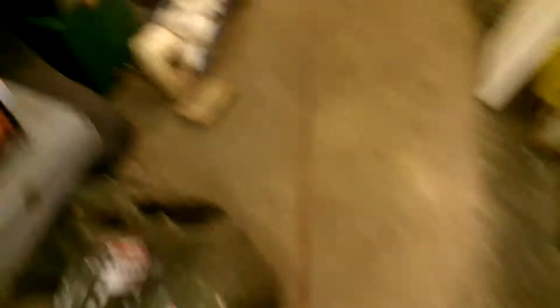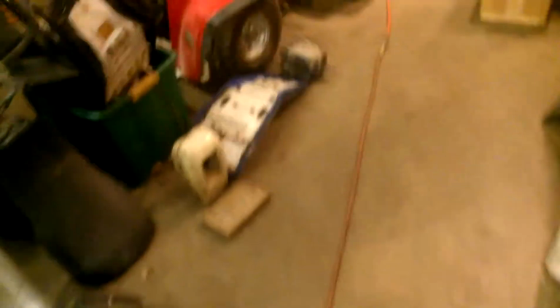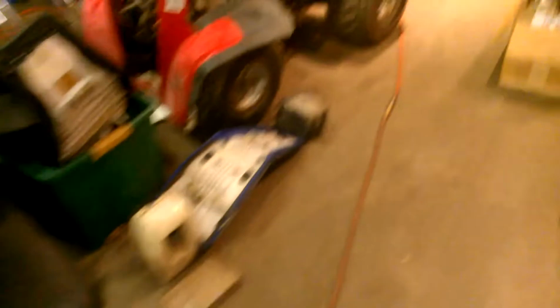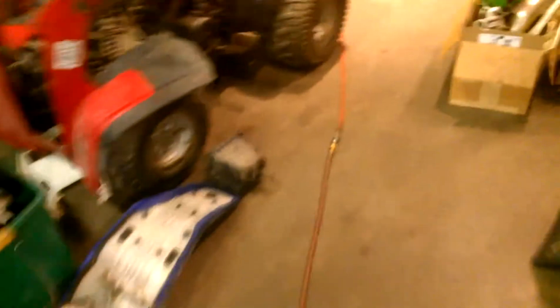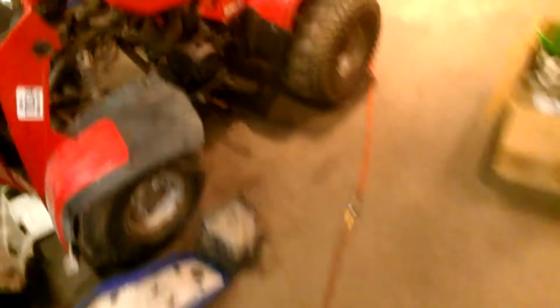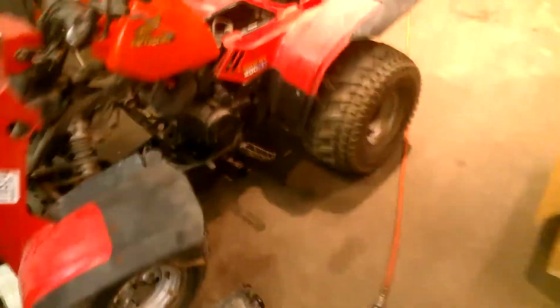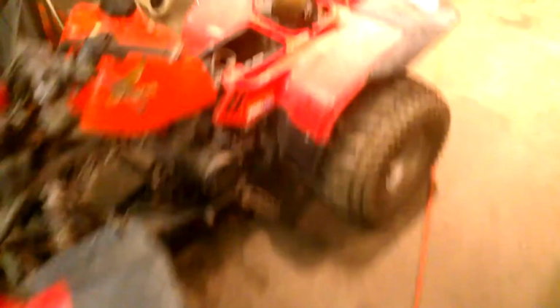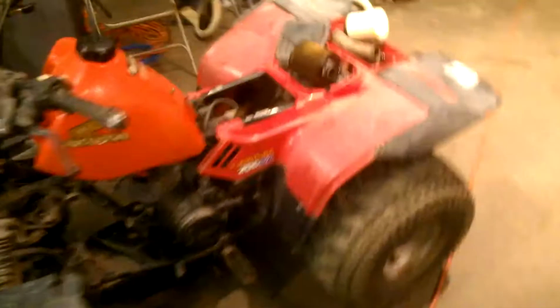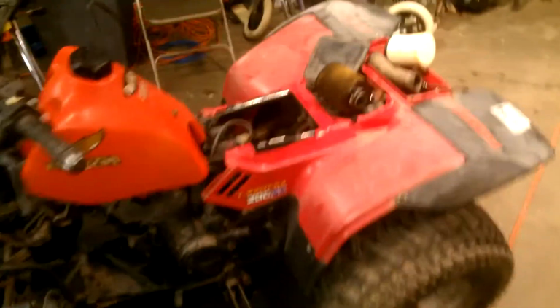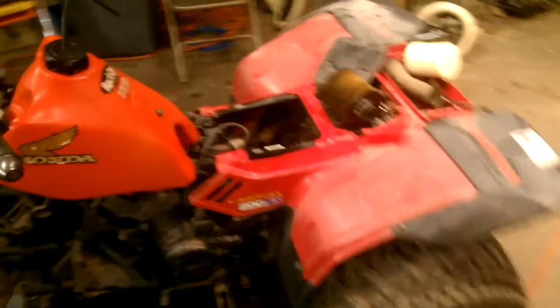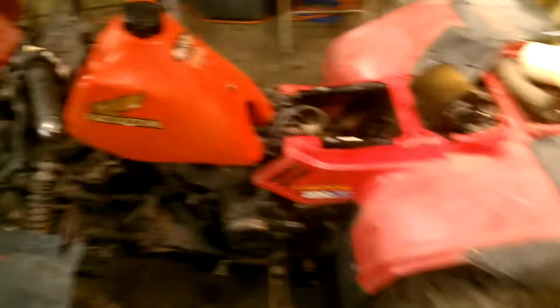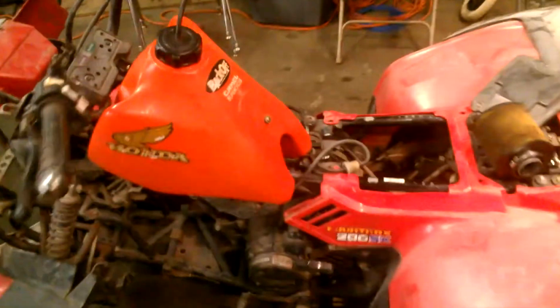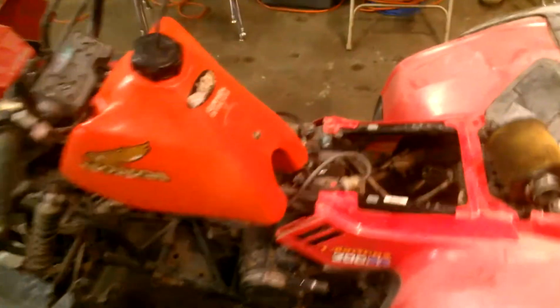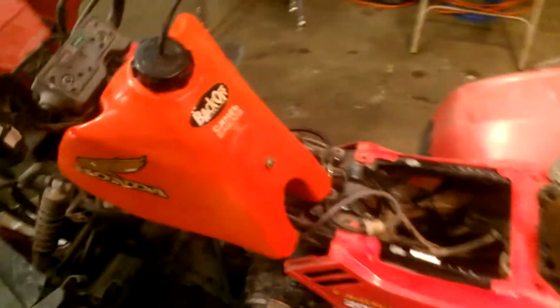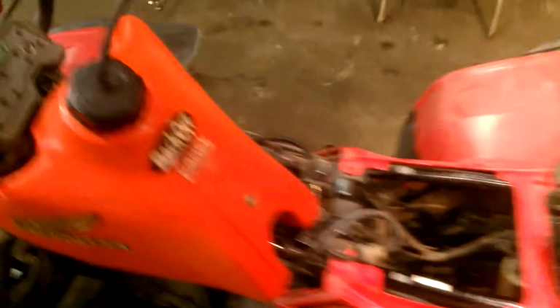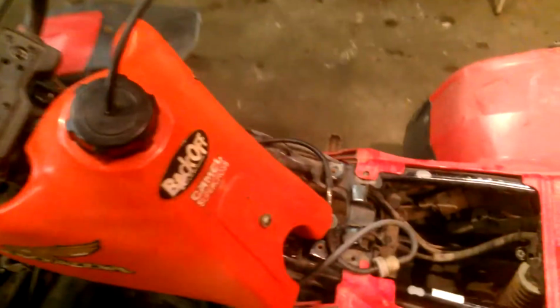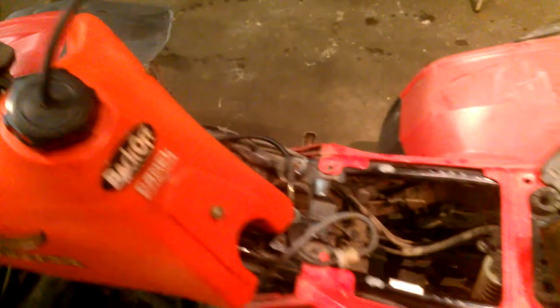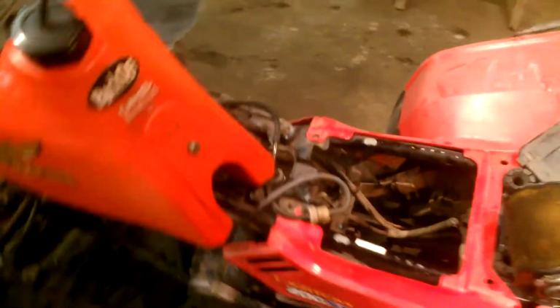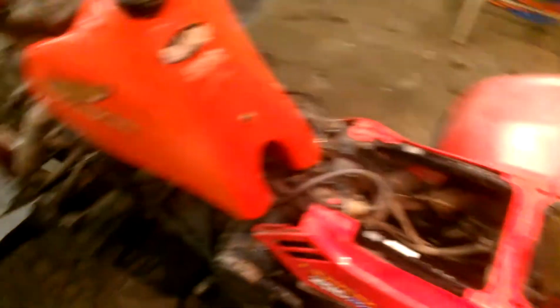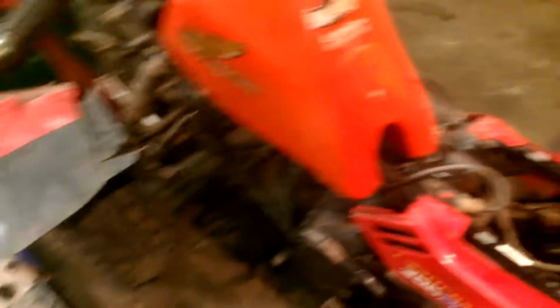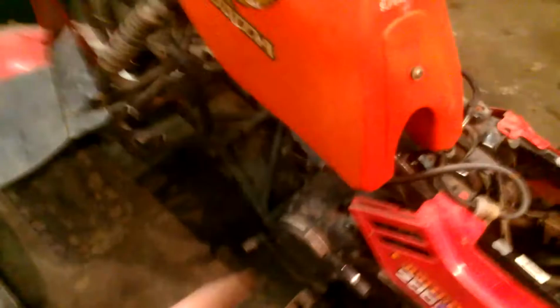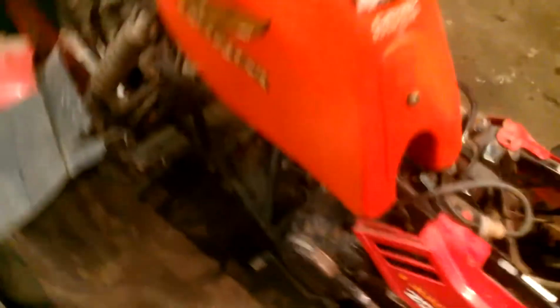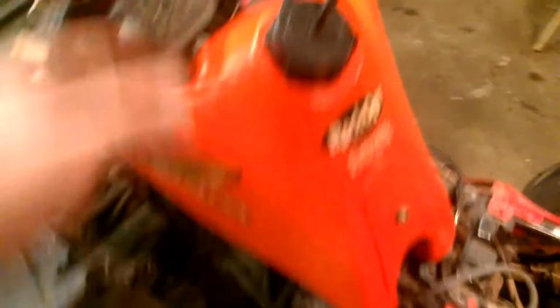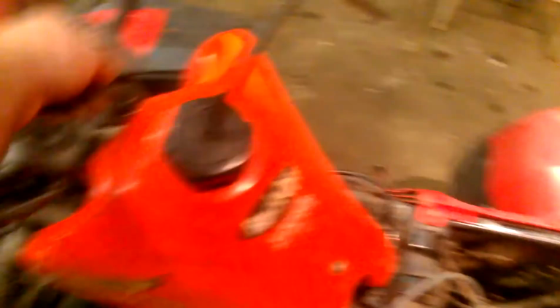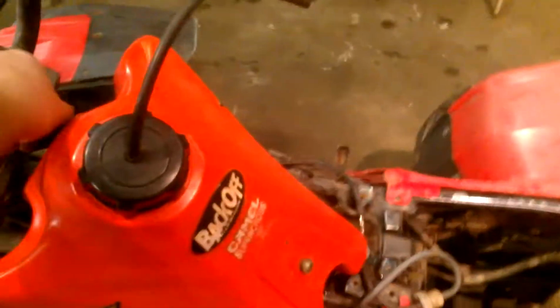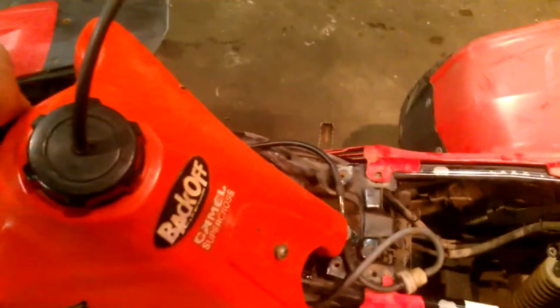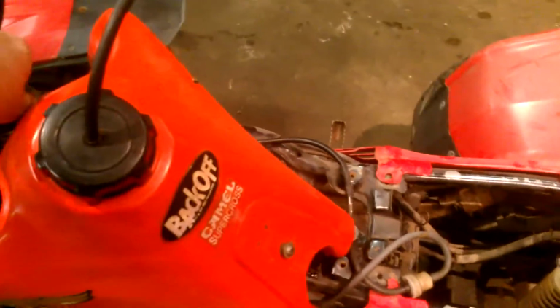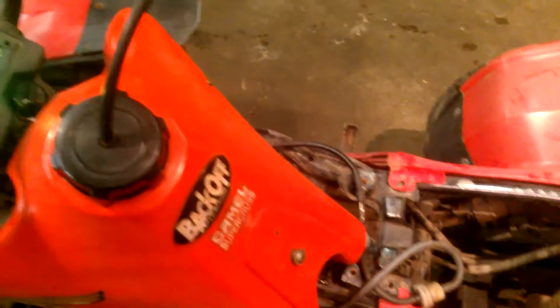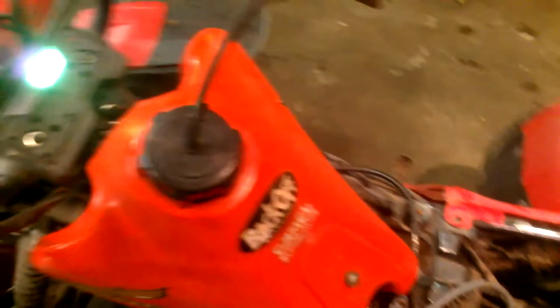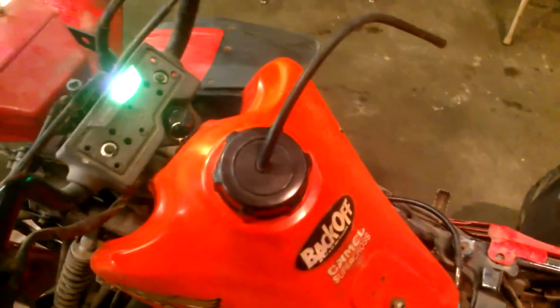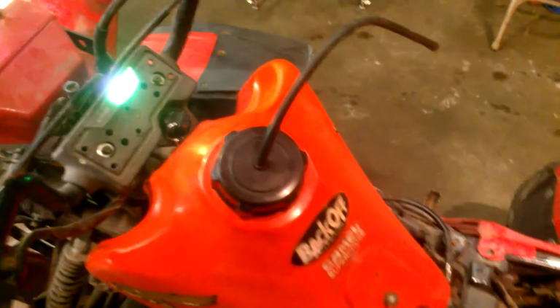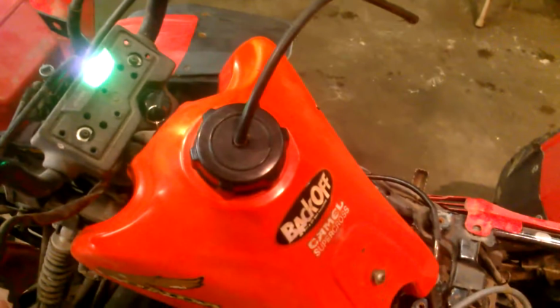I mainly used the gasket out of it to make sure it's sealed up nice and tight. Petcock turned on, and I've already started it once.